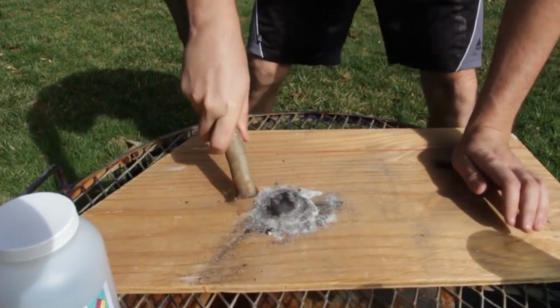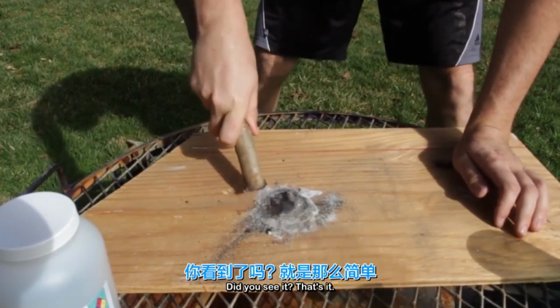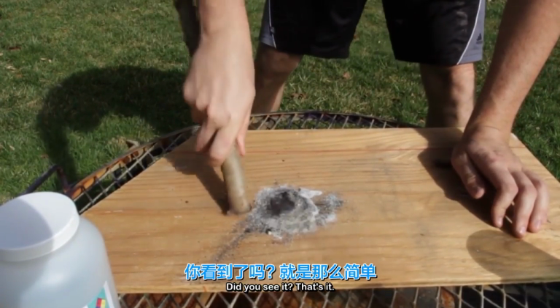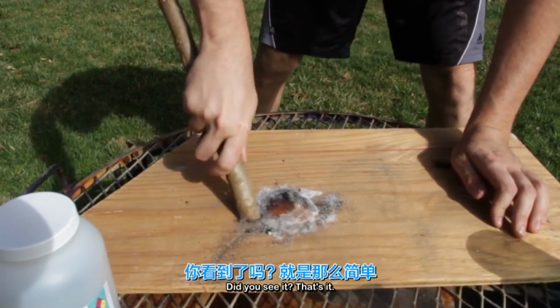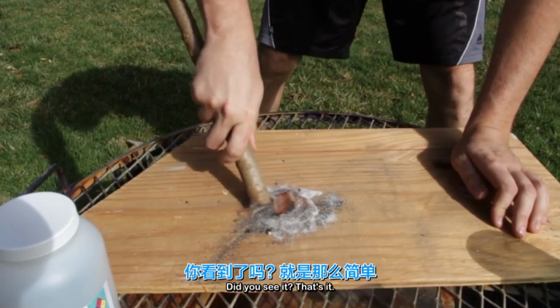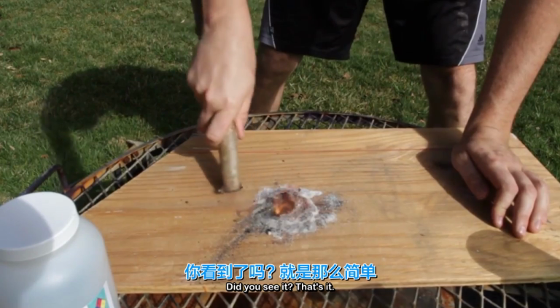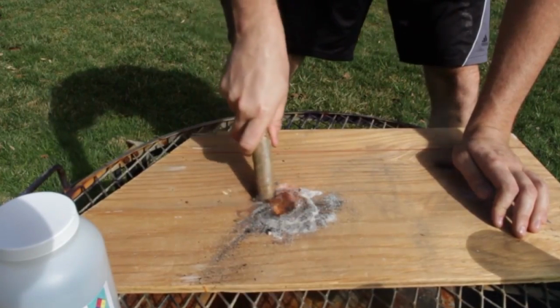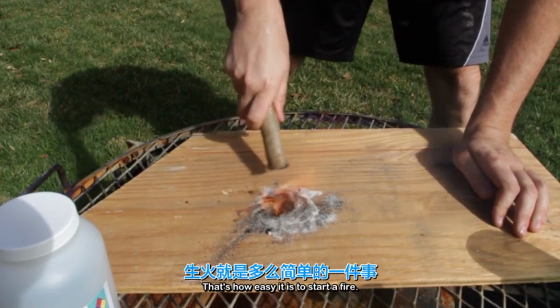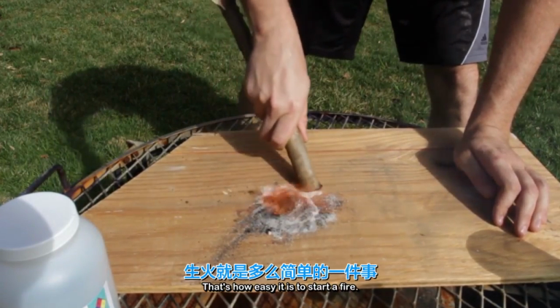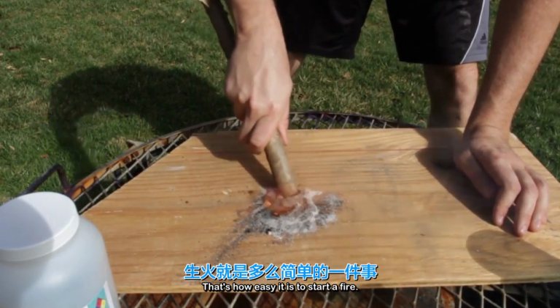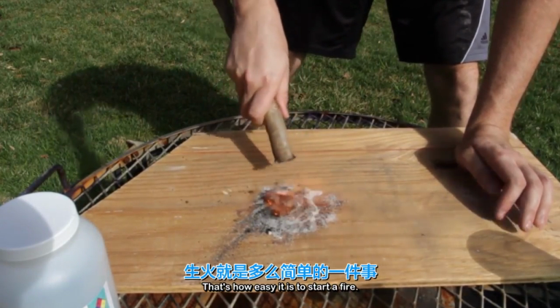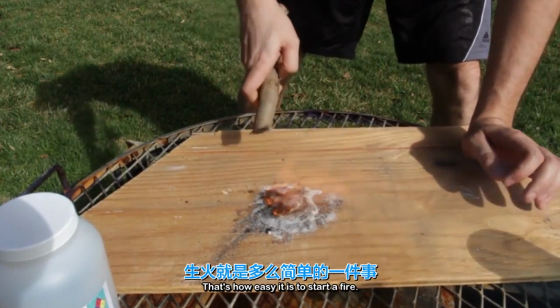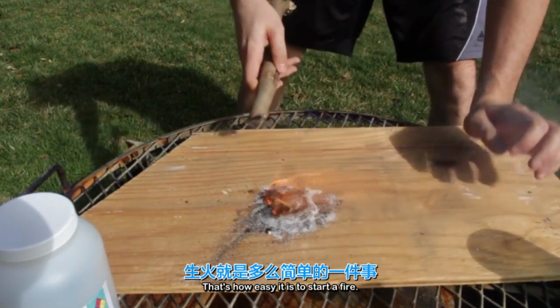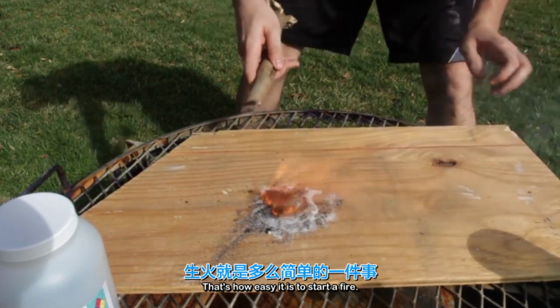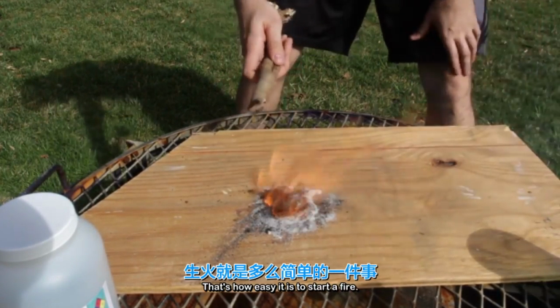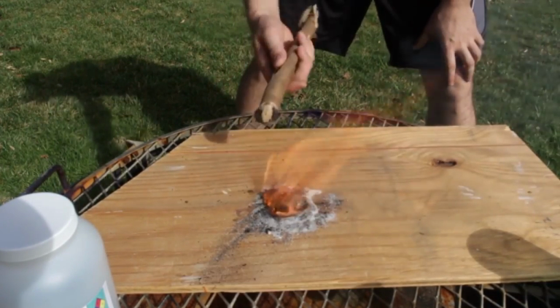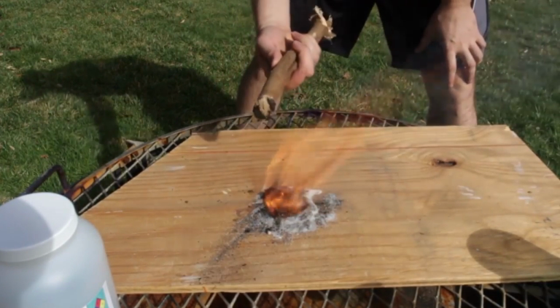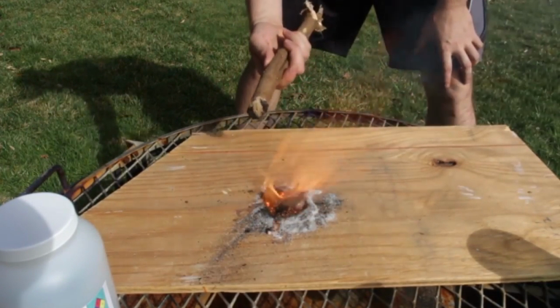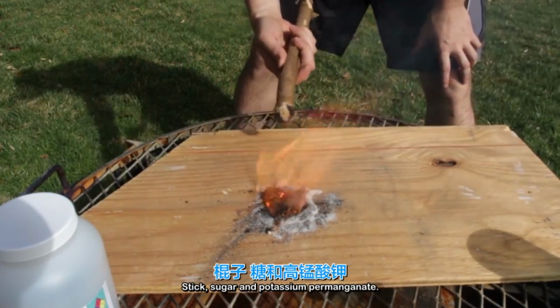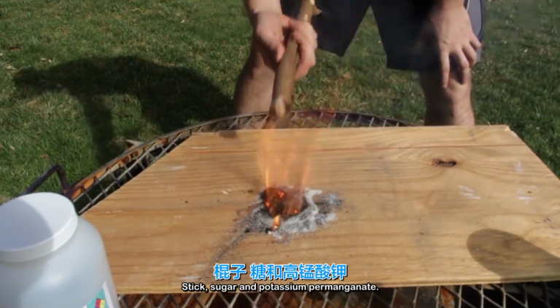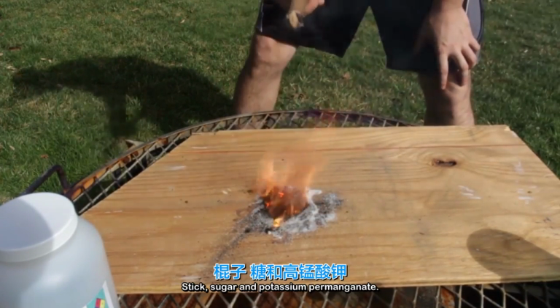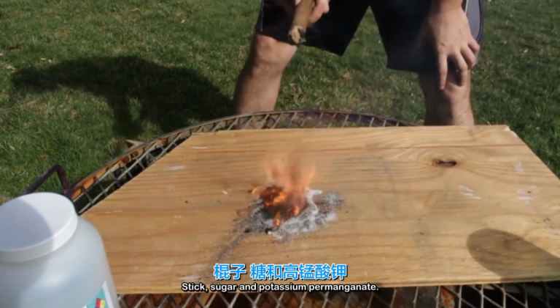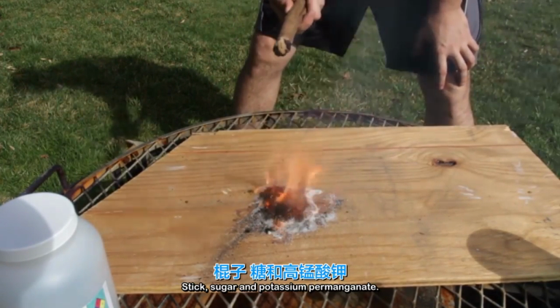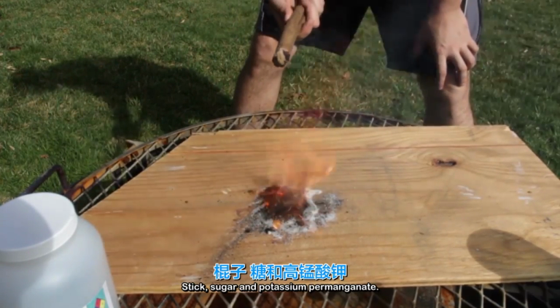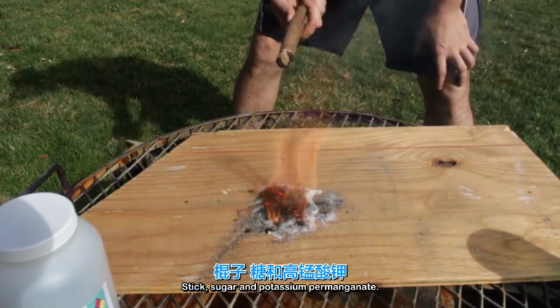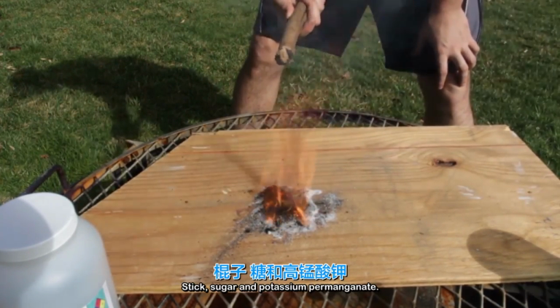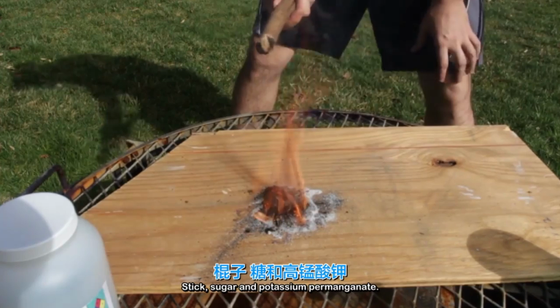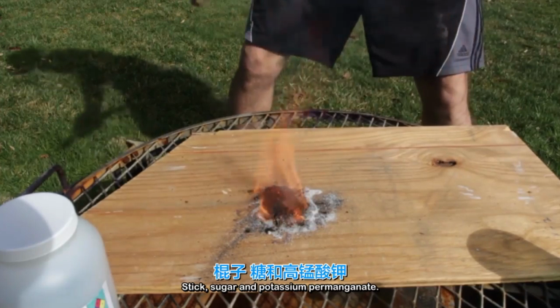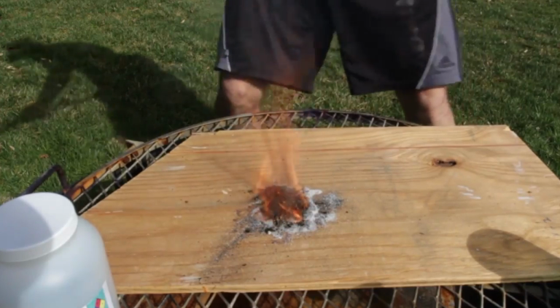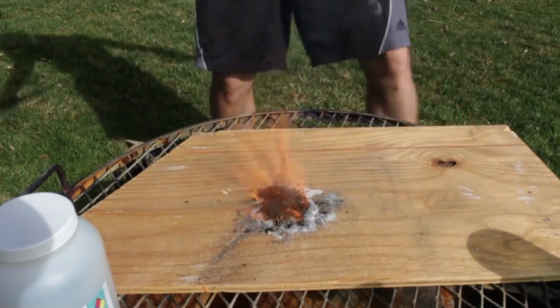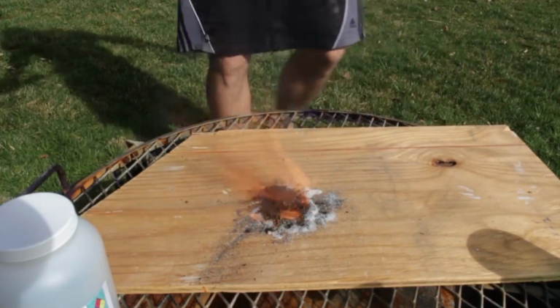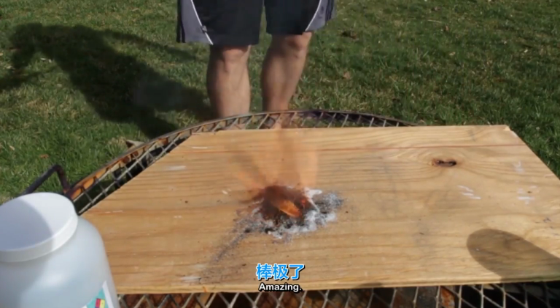This is it? That's it — that's how easy it is to start a fire. Stick, sugar, and potassium permanganate. Amazing.